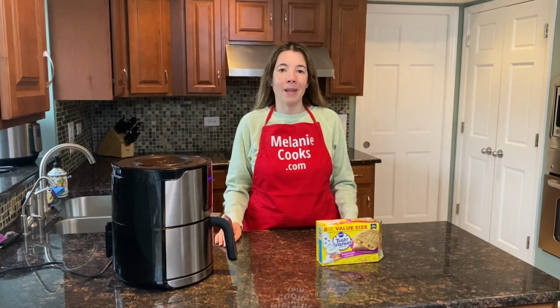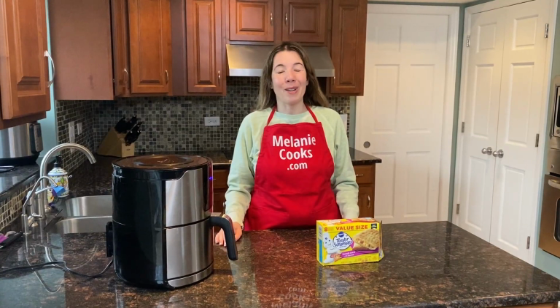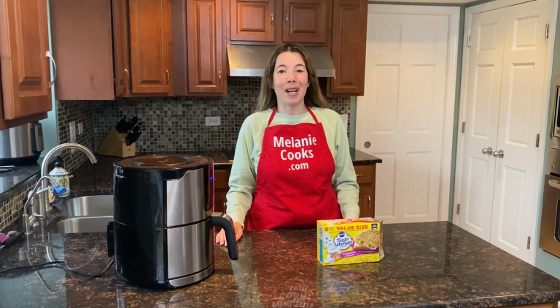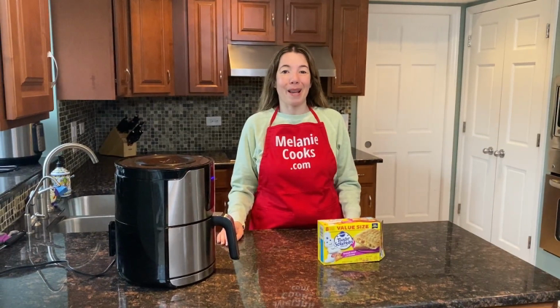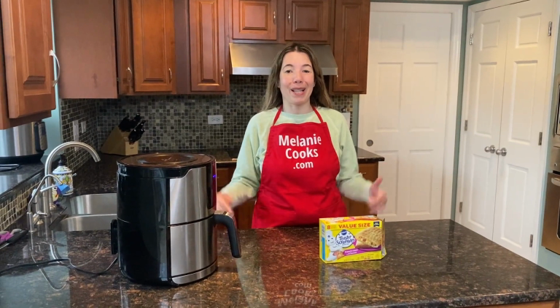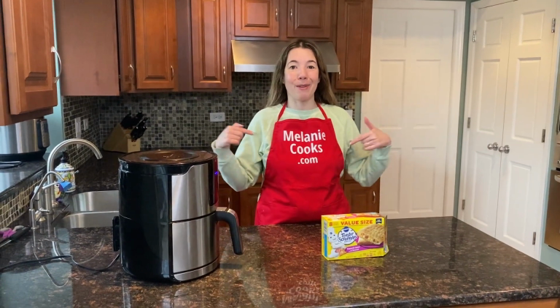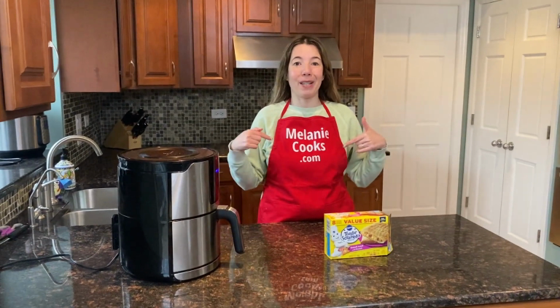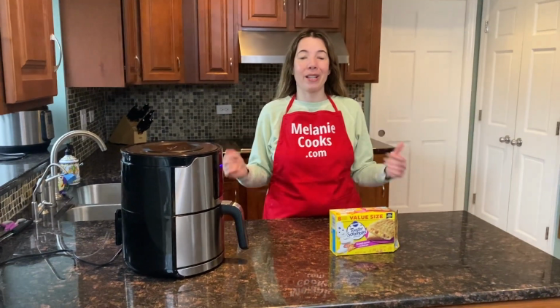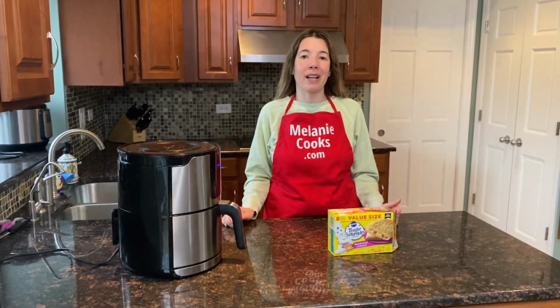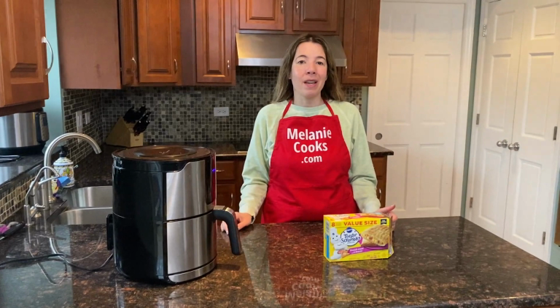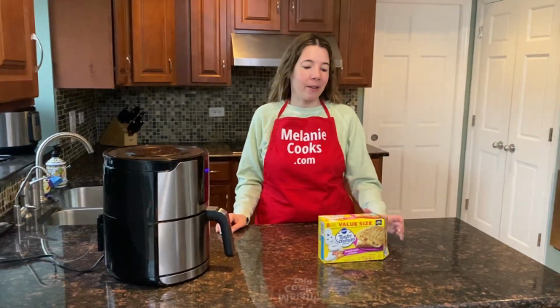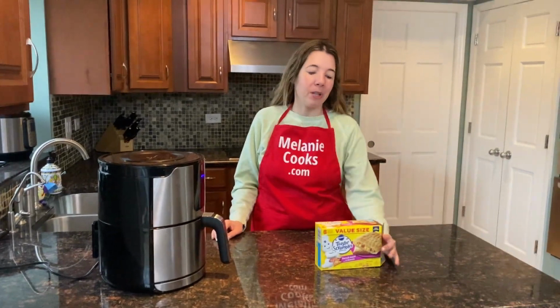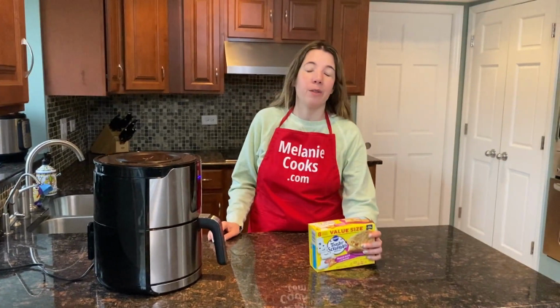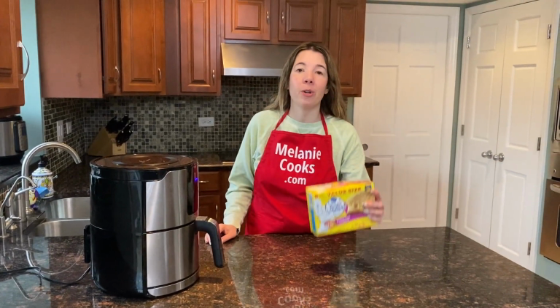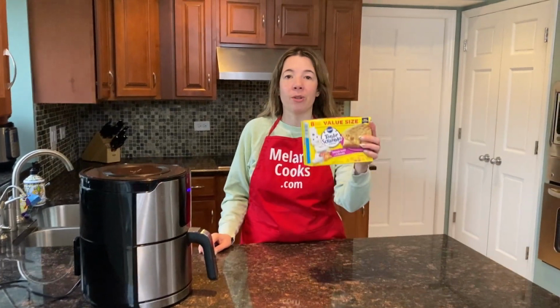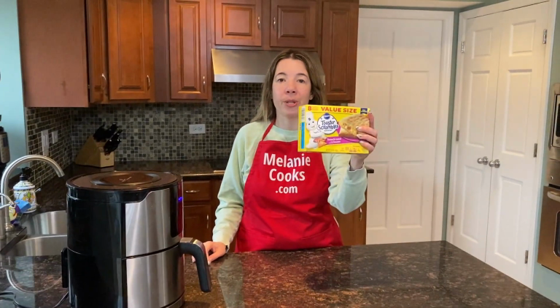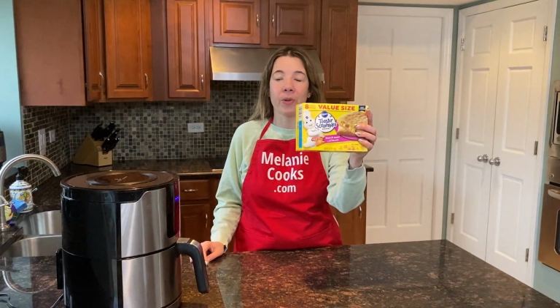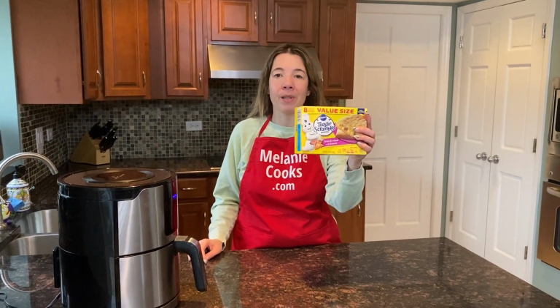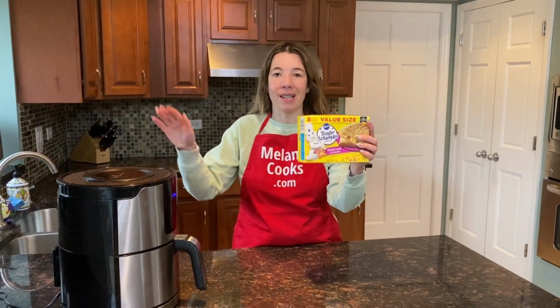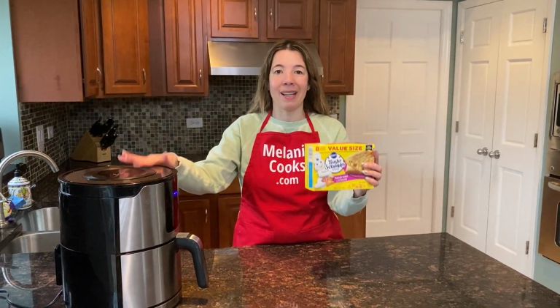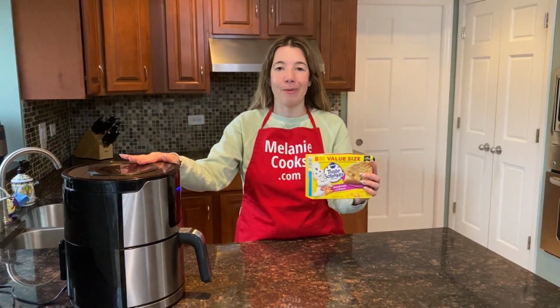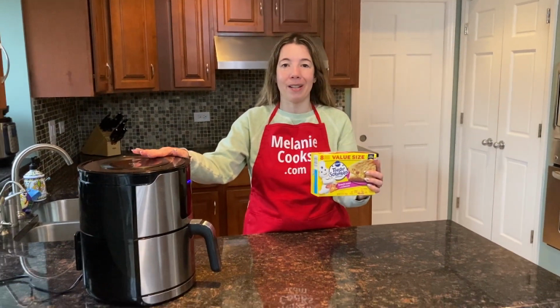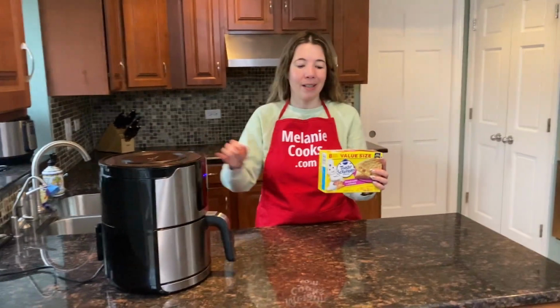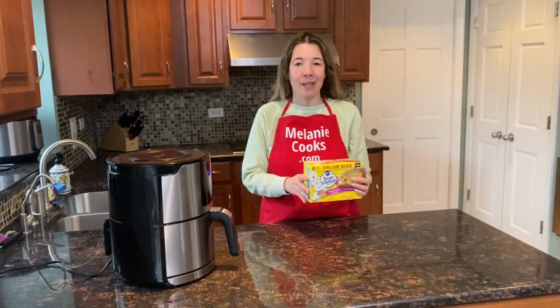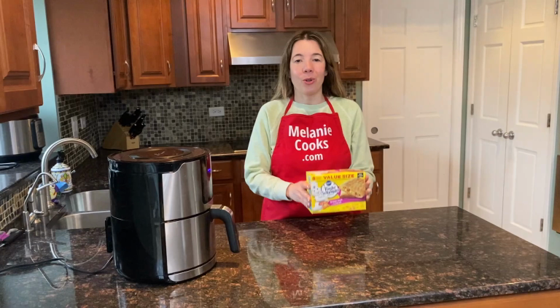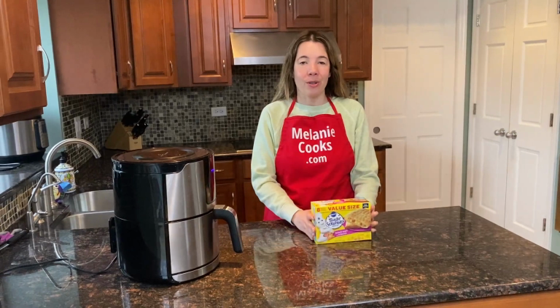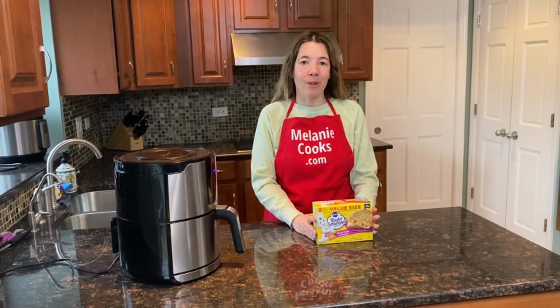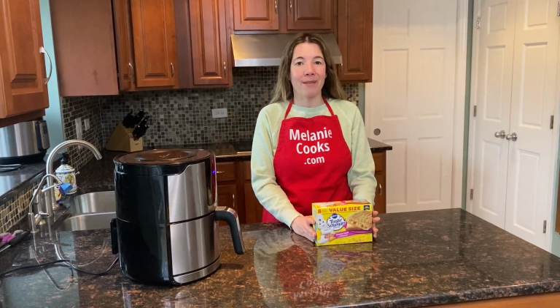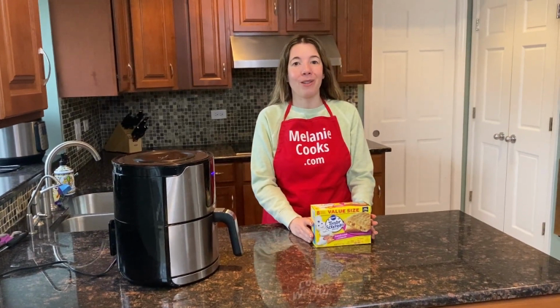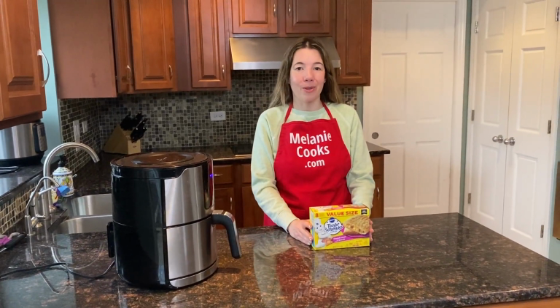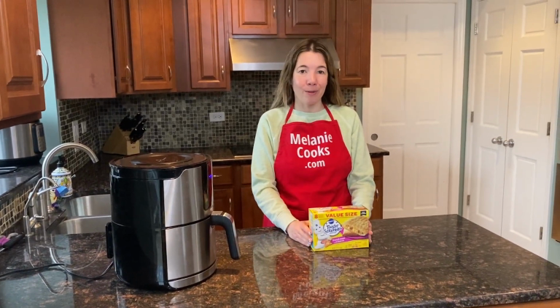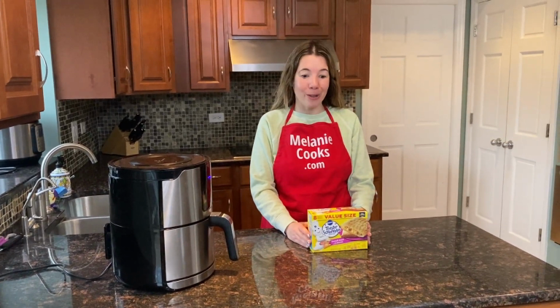Hello friends, I'm Melanie from MelanieCooks.com and today I'll be putting frozen toaster scrambles in the air fryer. No need to defrost them — we'll cook them straight from frozen.